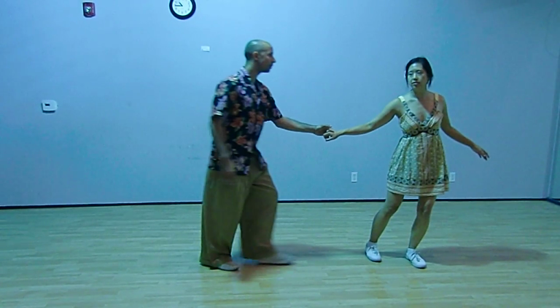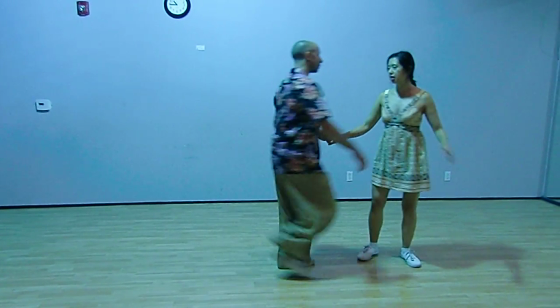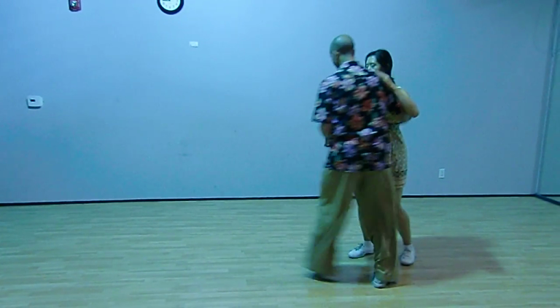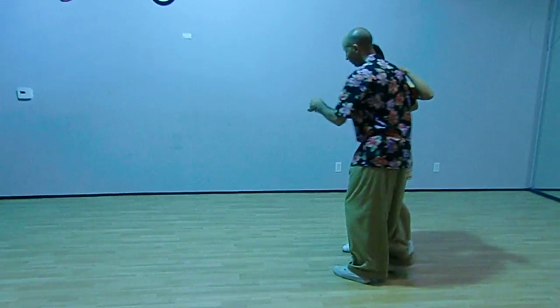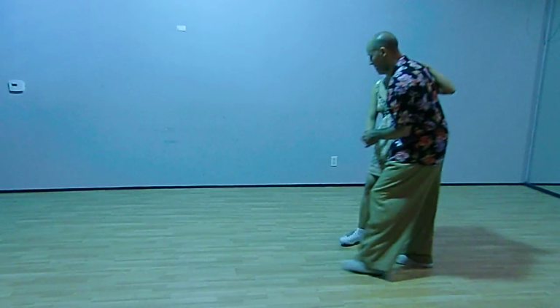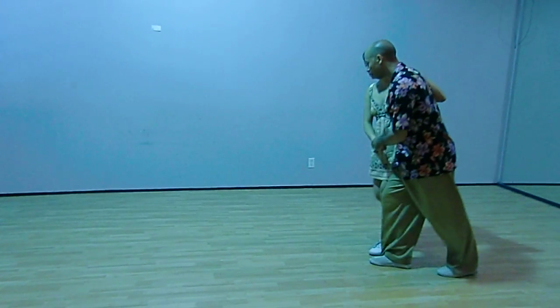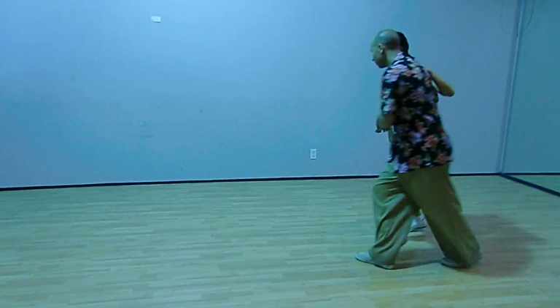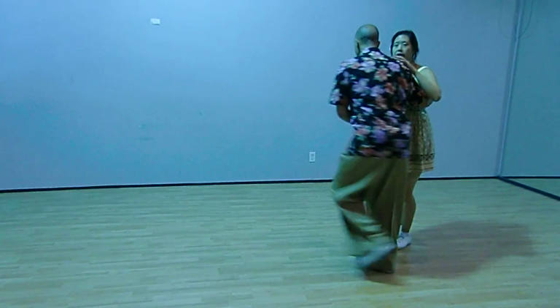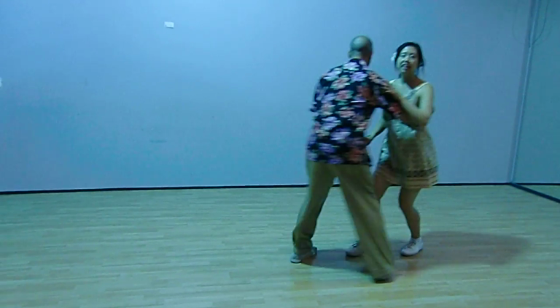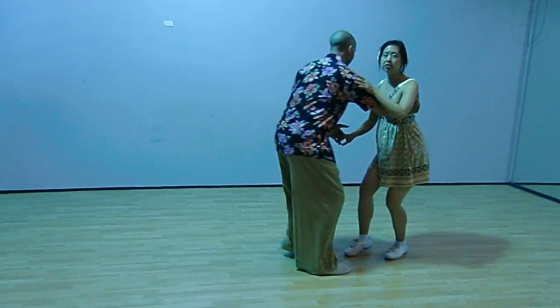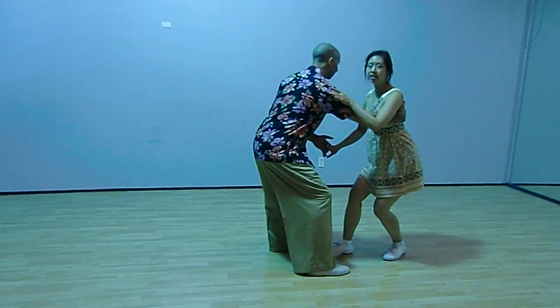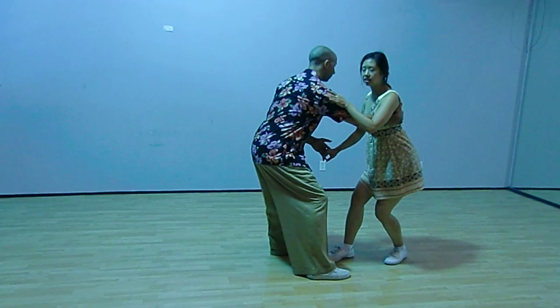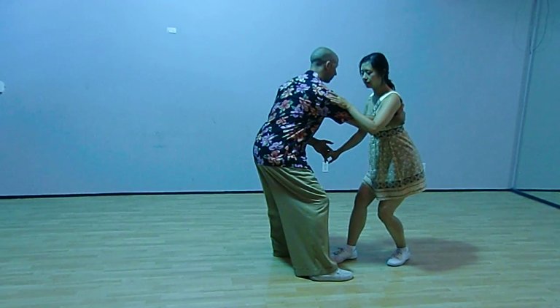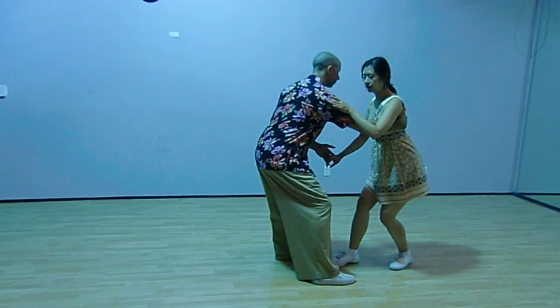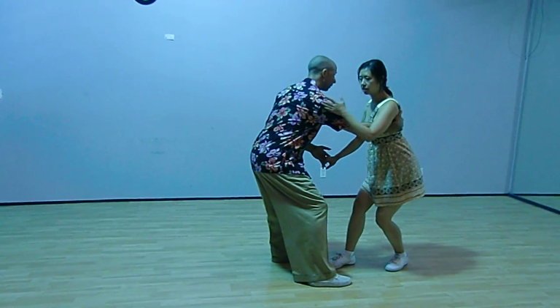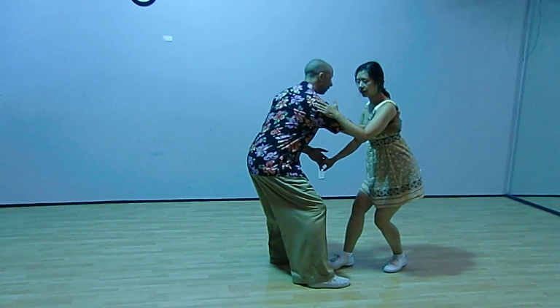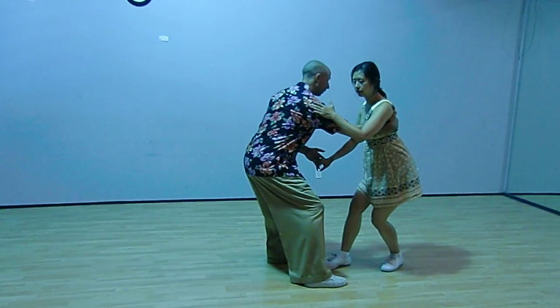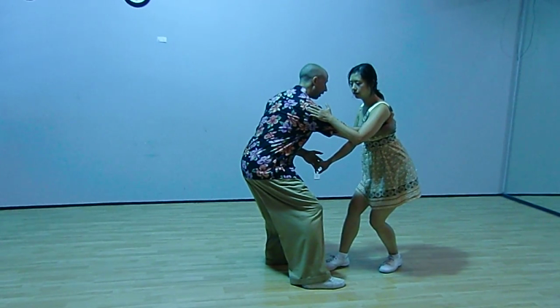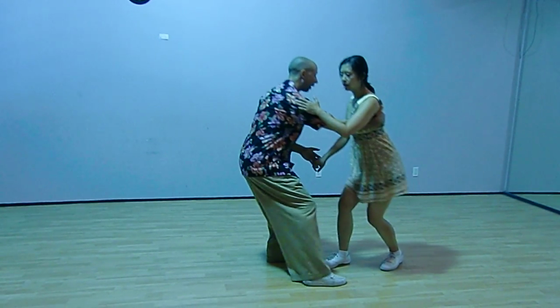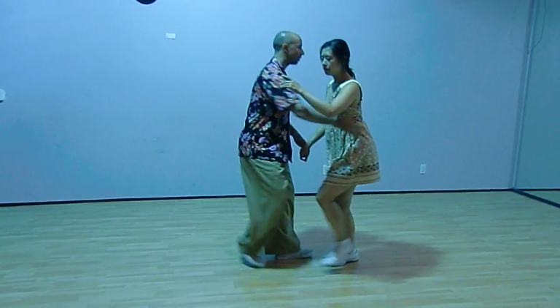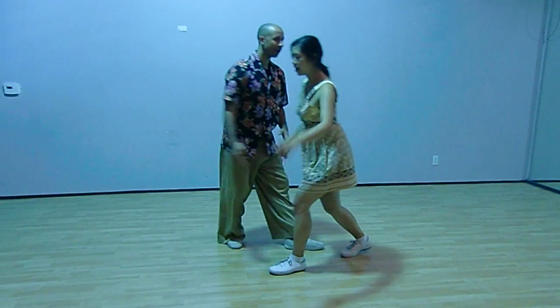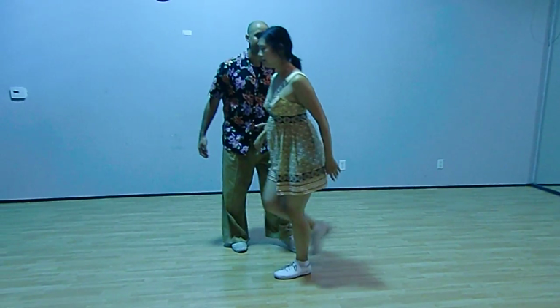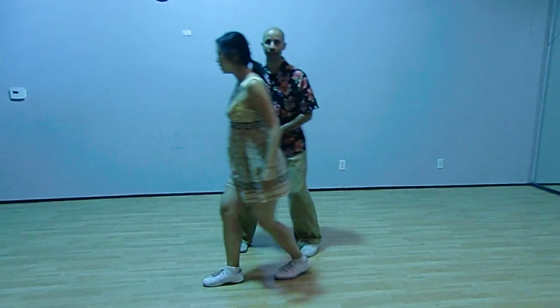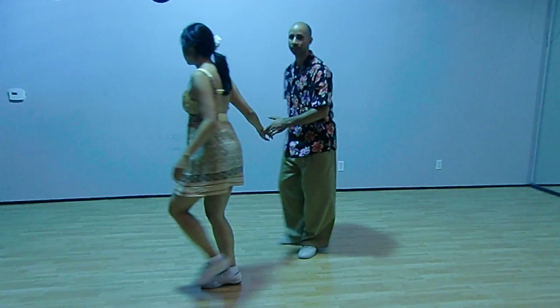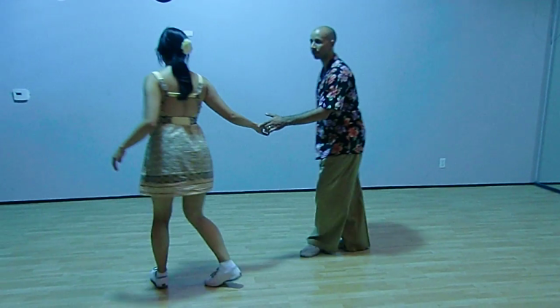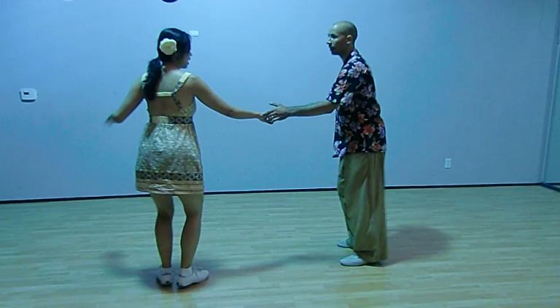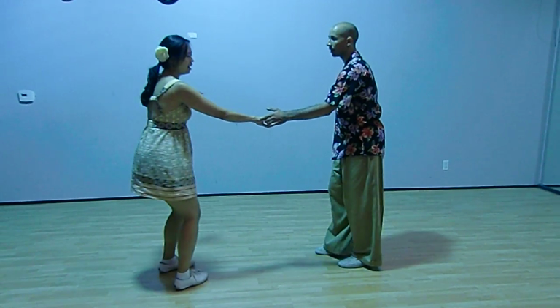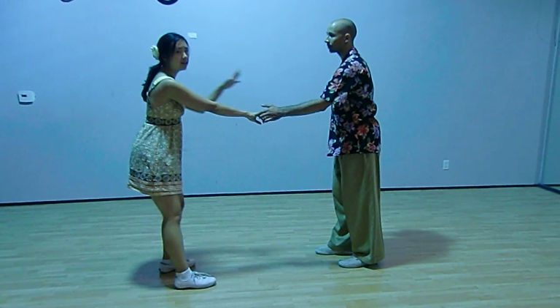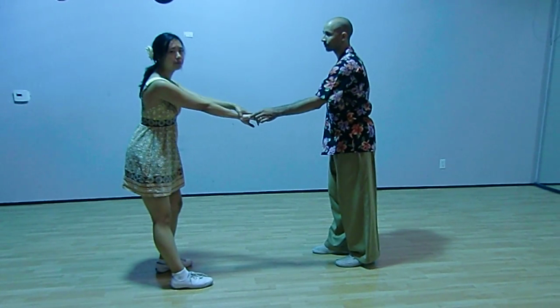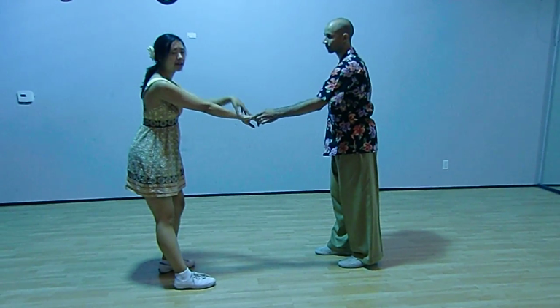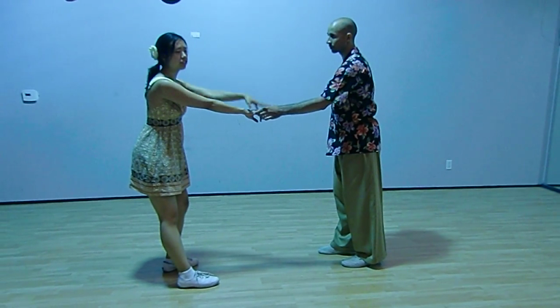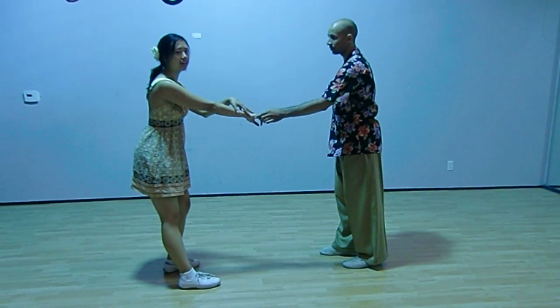So seven key points. One, two, three — leads in front. Still in connection here. And five, six, seven, and eight. You're building up that connection again right here.